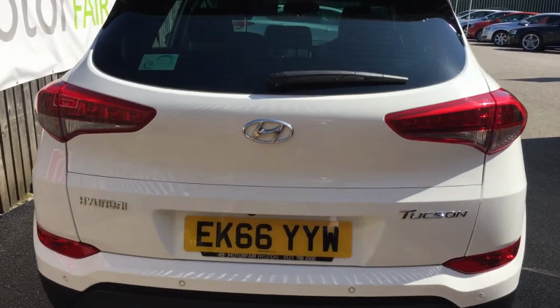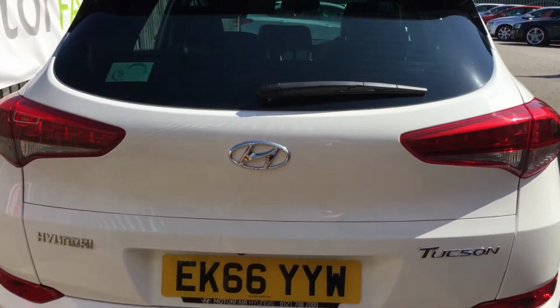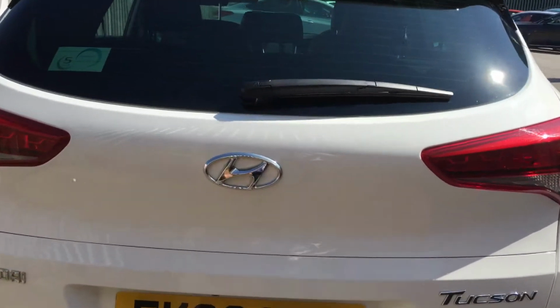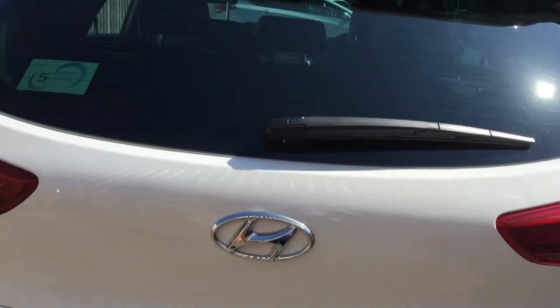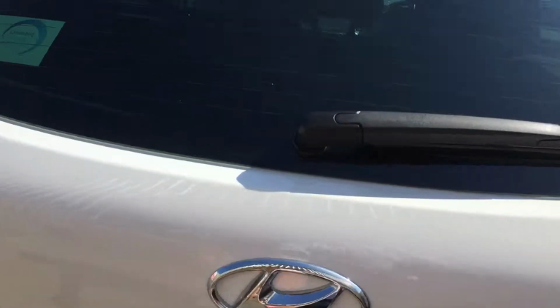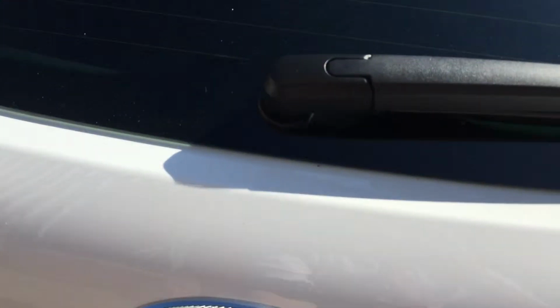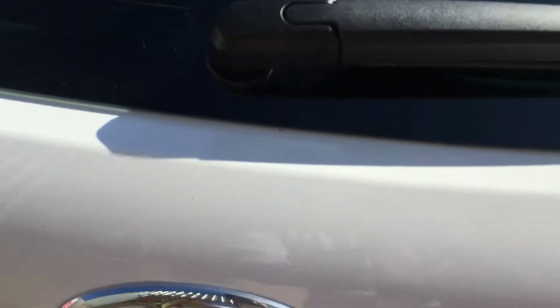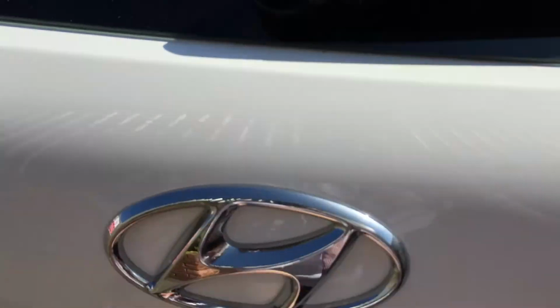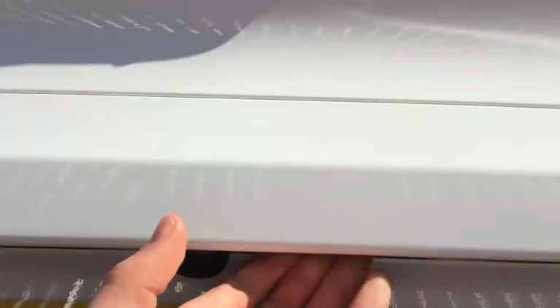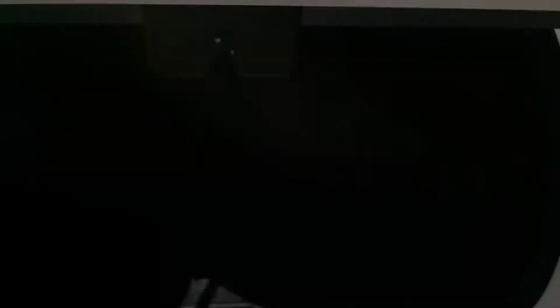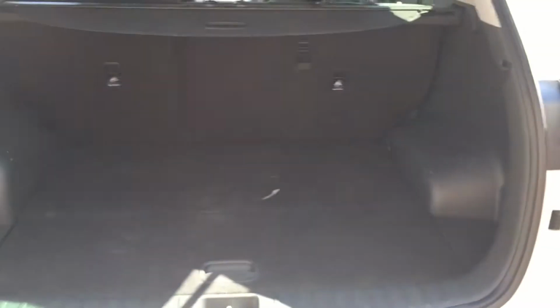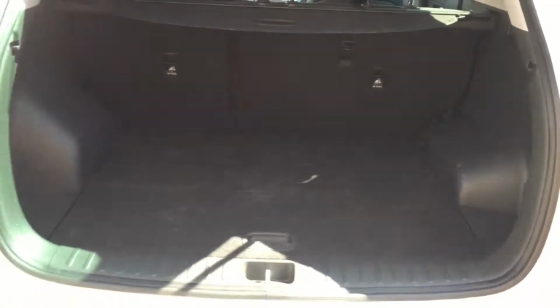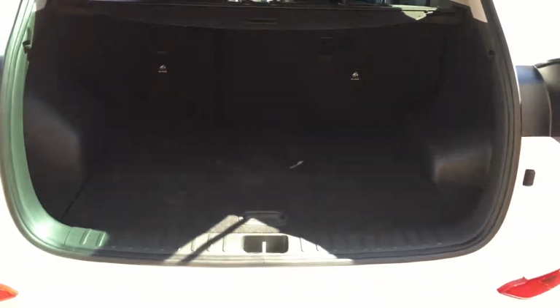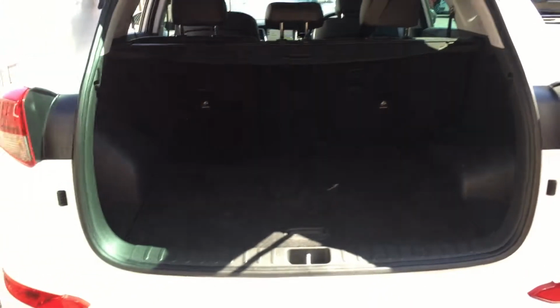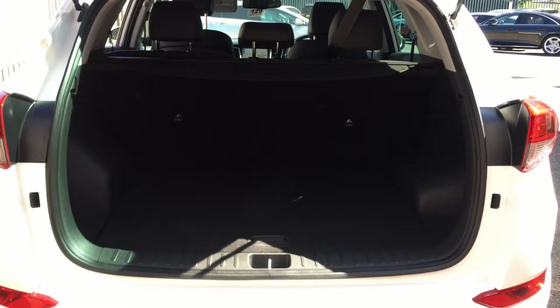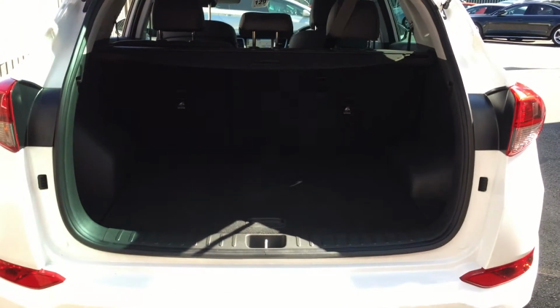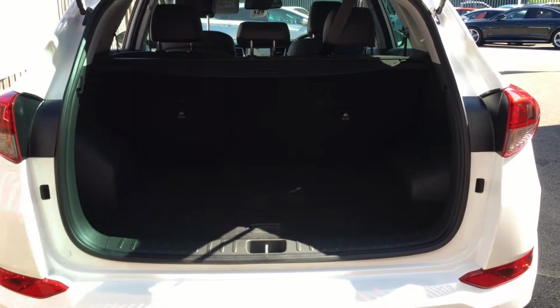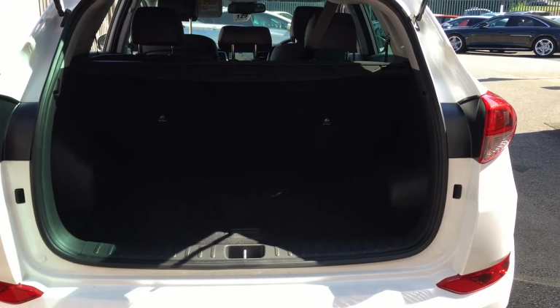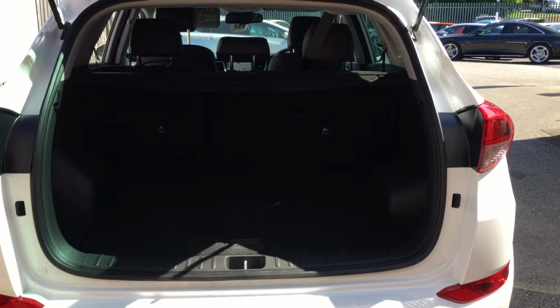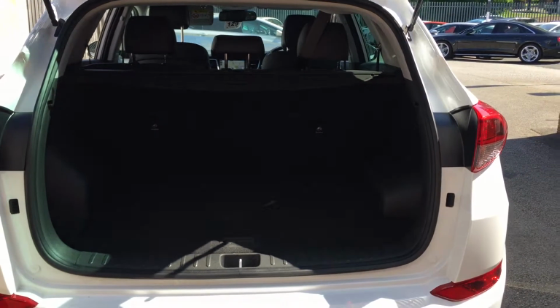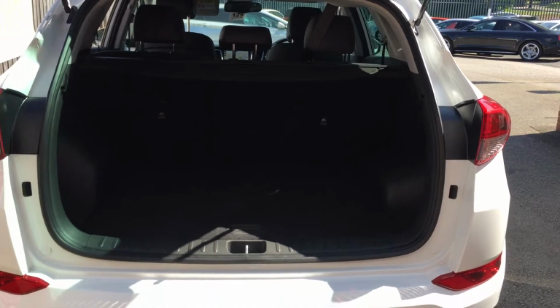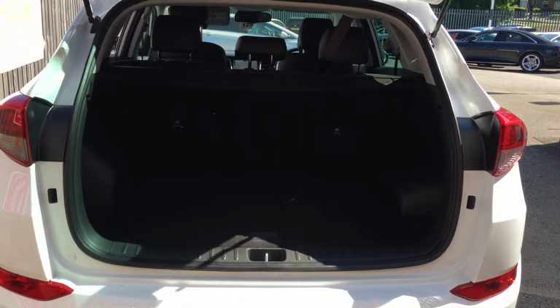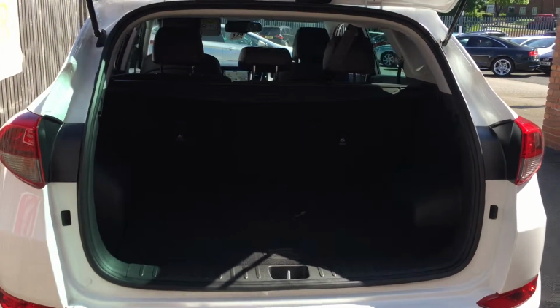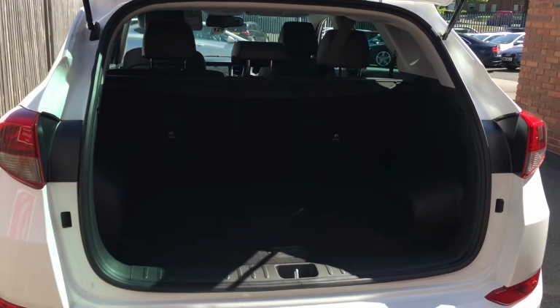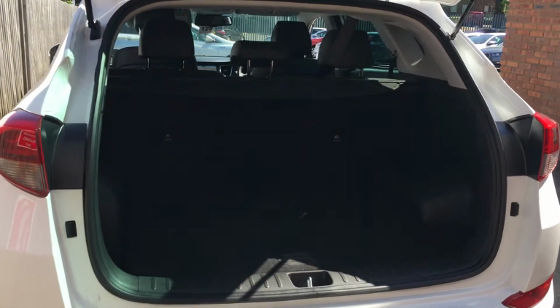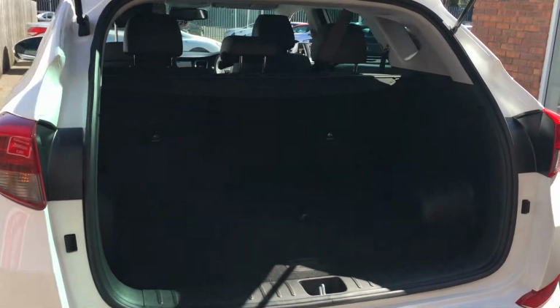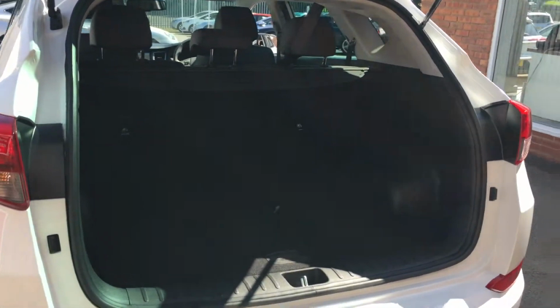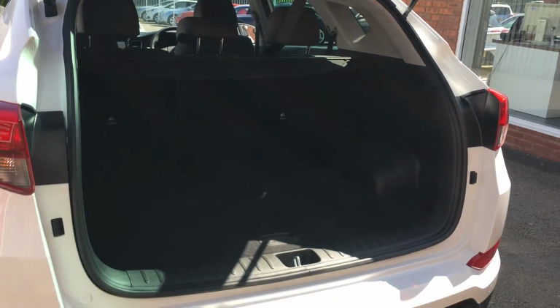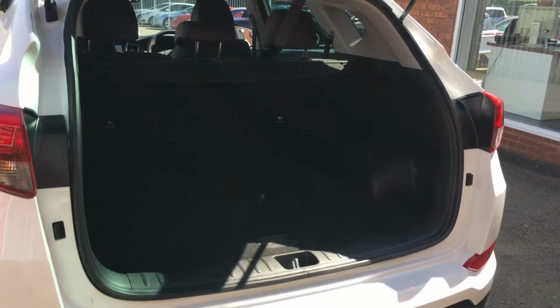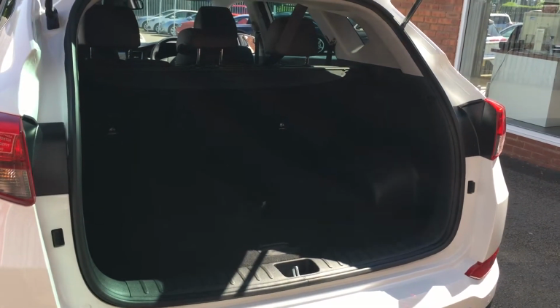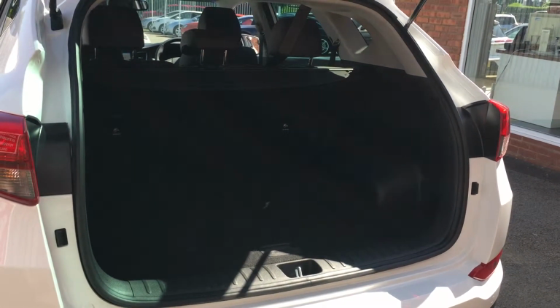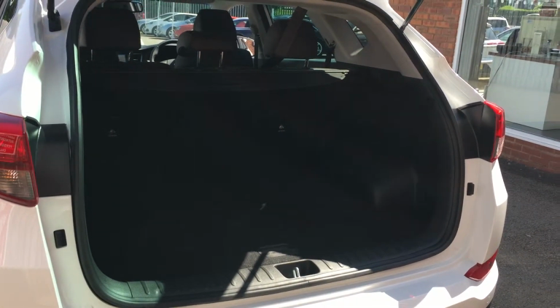There's more than enough room there for any luggage, tools for work, pushchairs, and shopping.